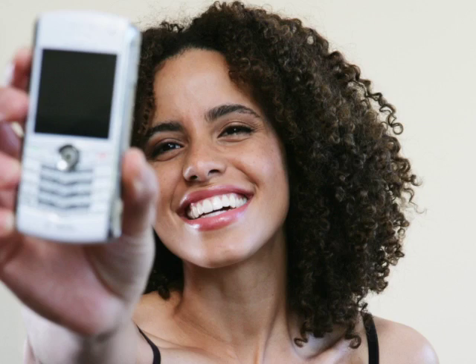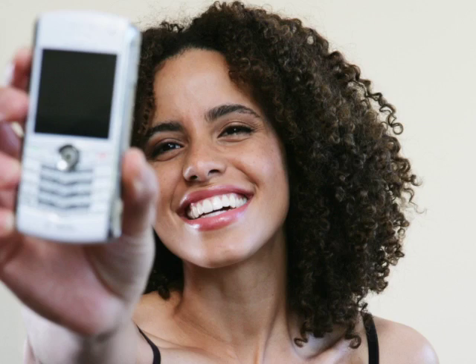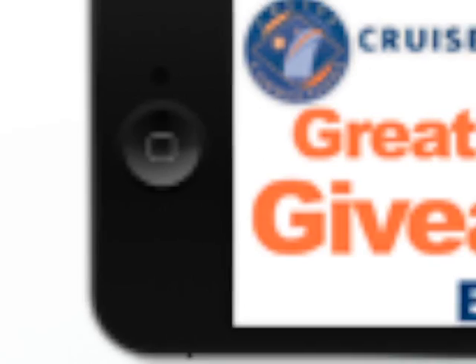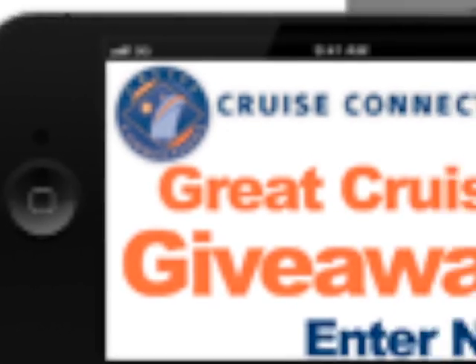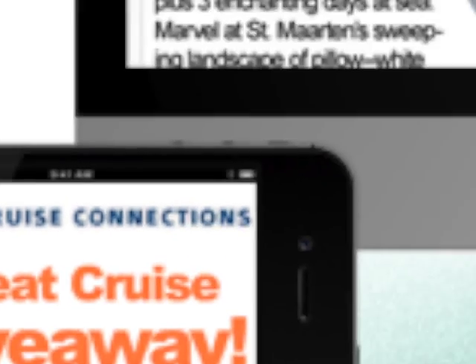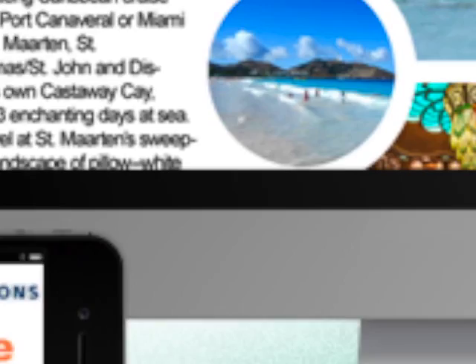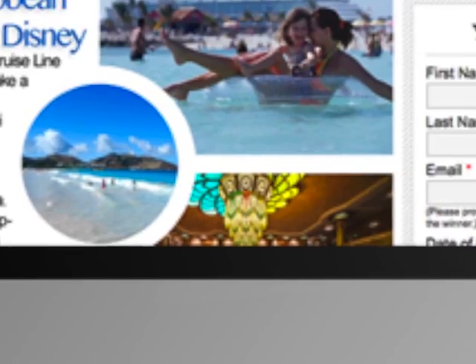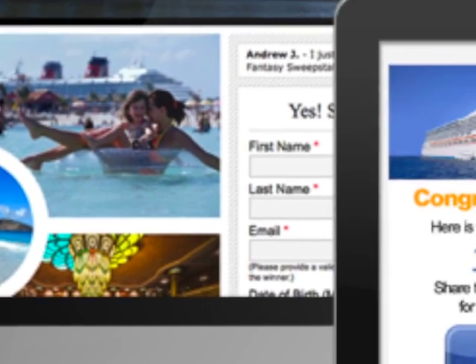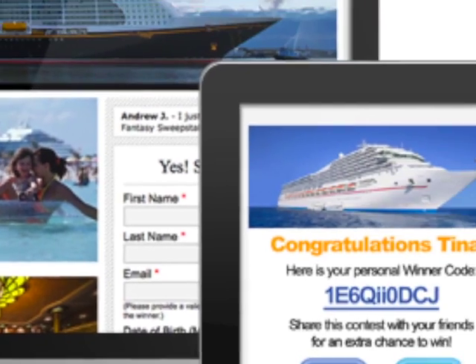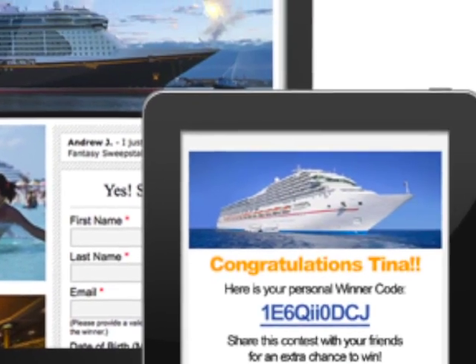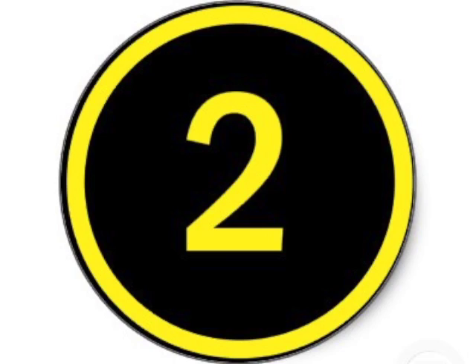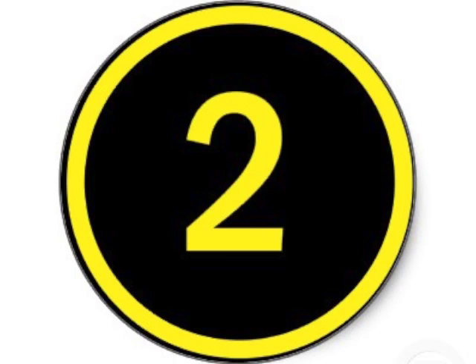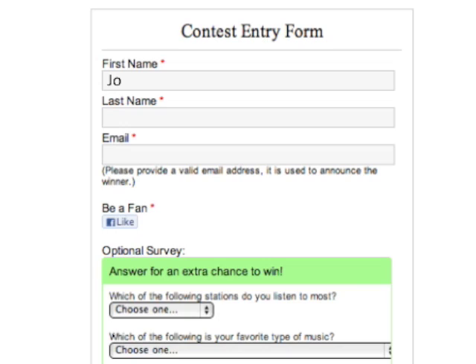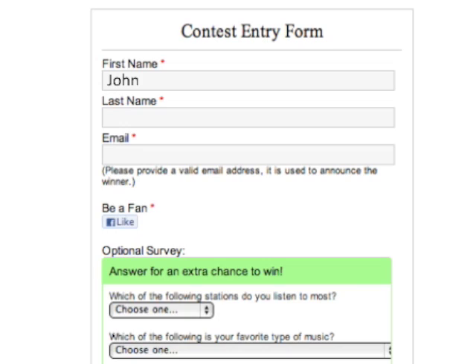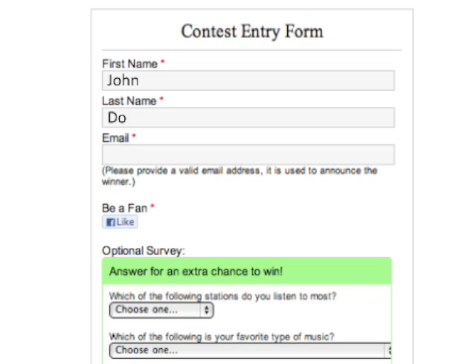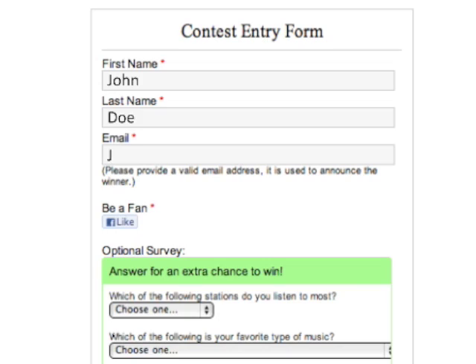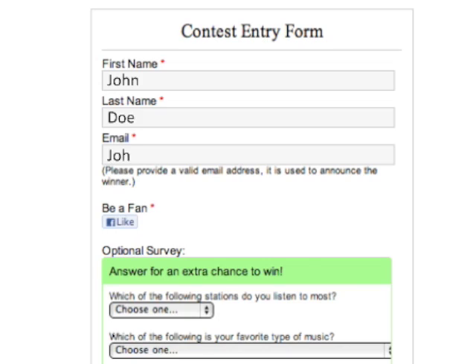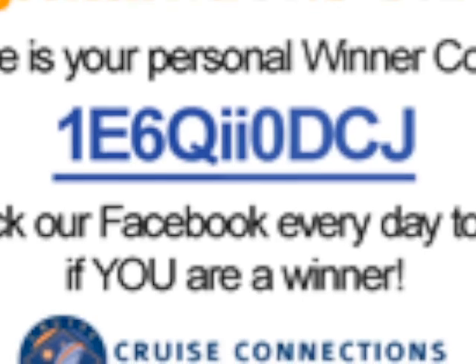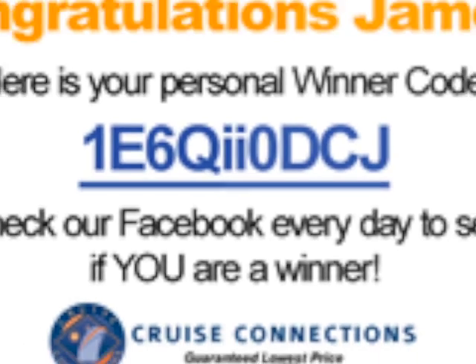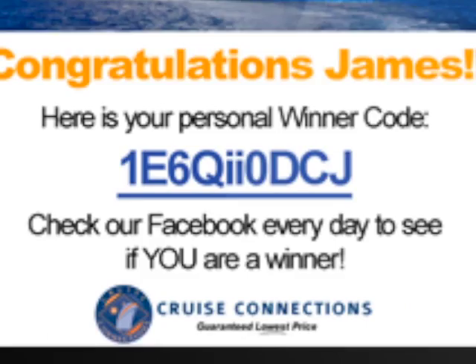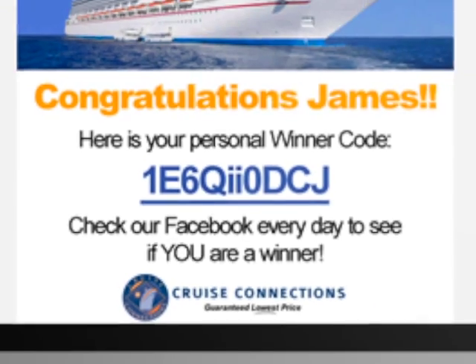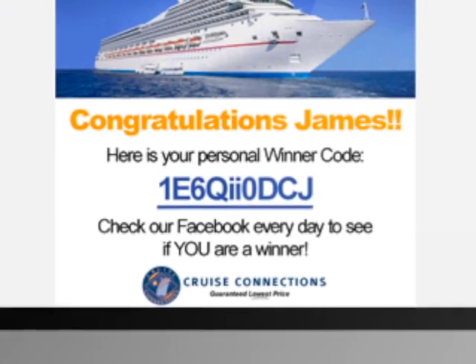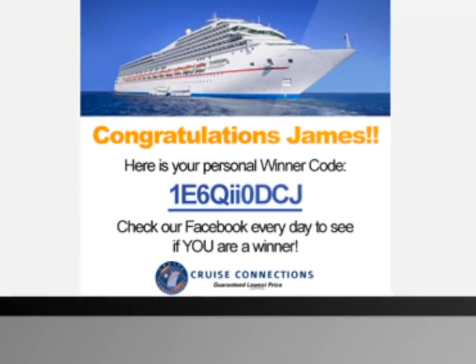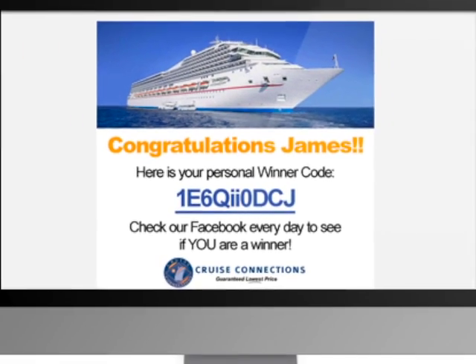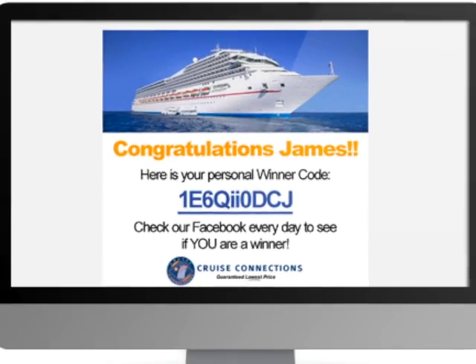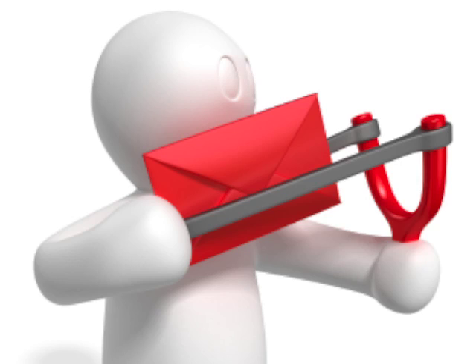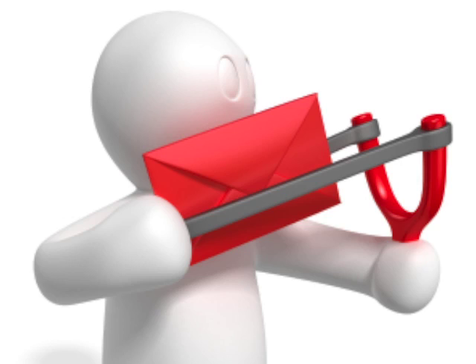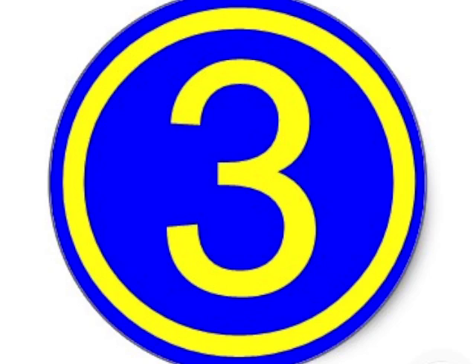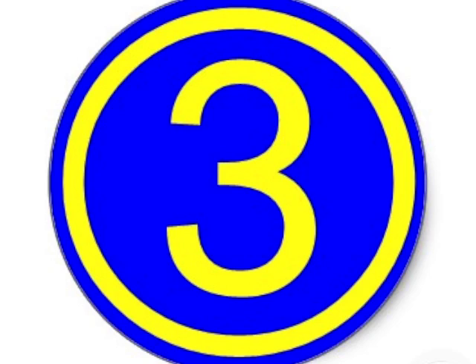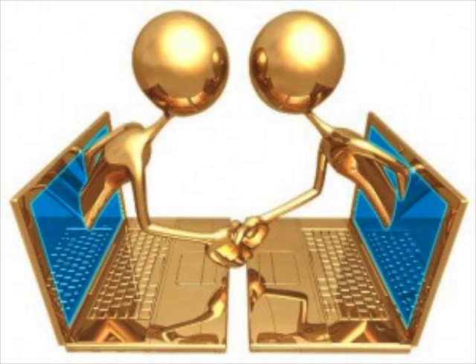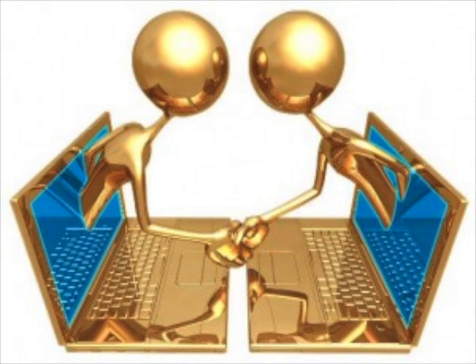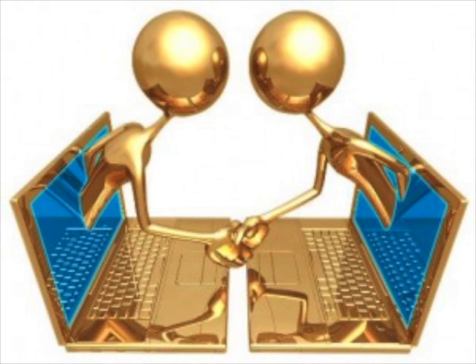They can enter to win from anywhere you choose. Step two: they fill out a simple enter-to-win form and instantly receive a personal winner code on screen and via email.